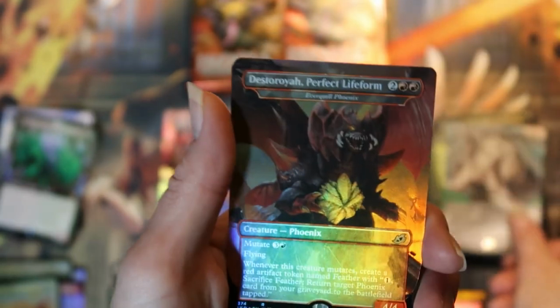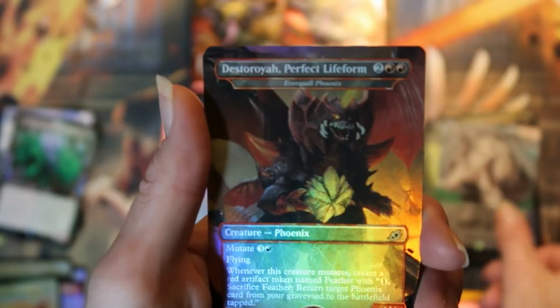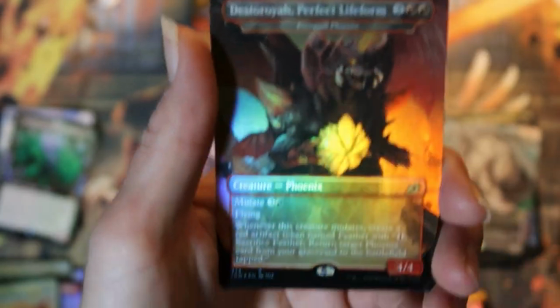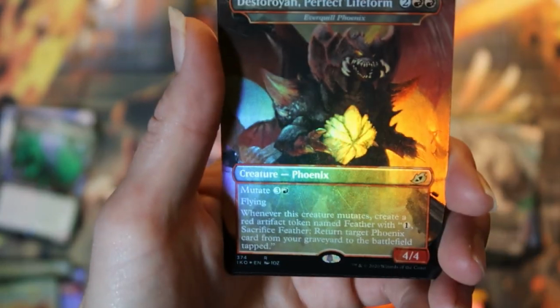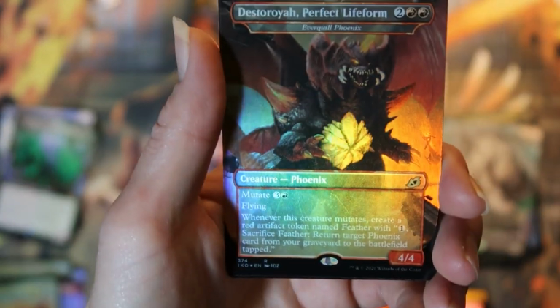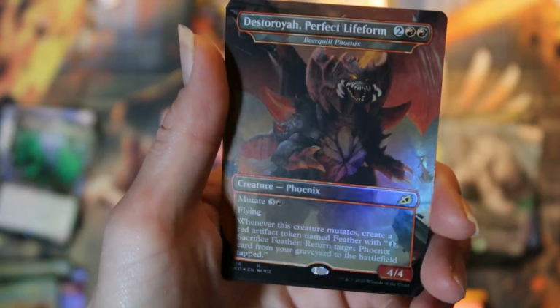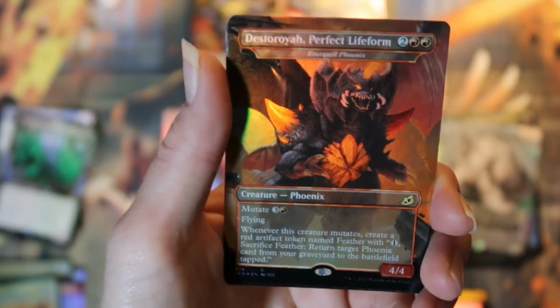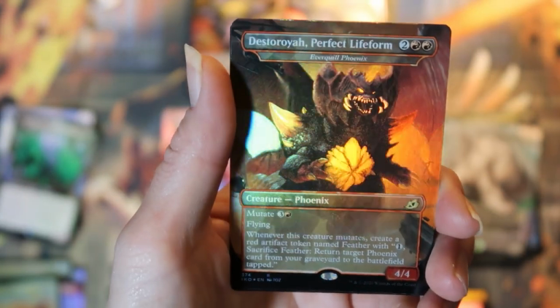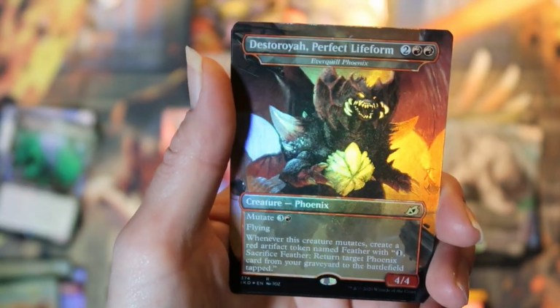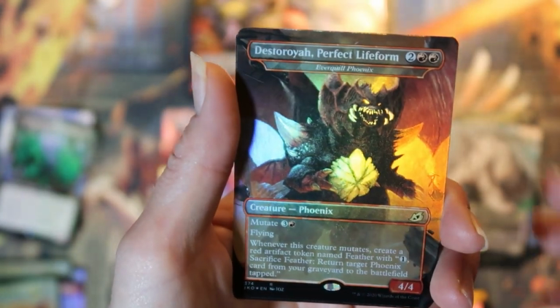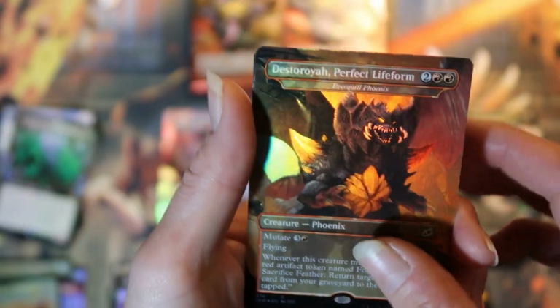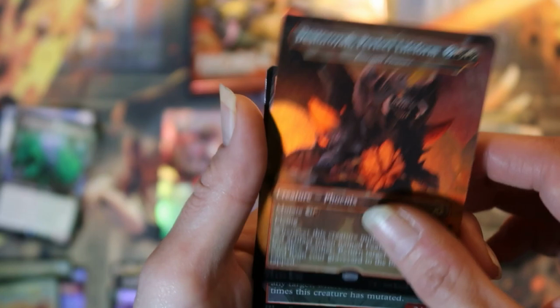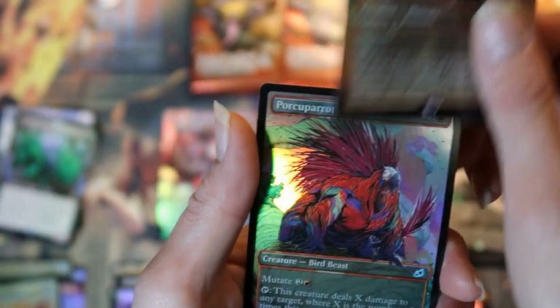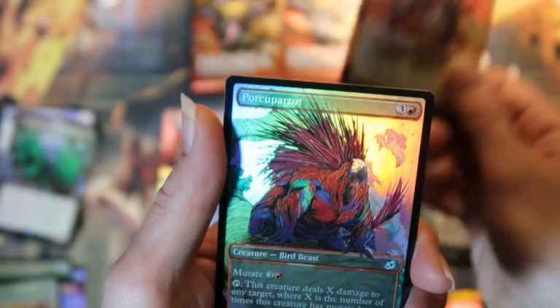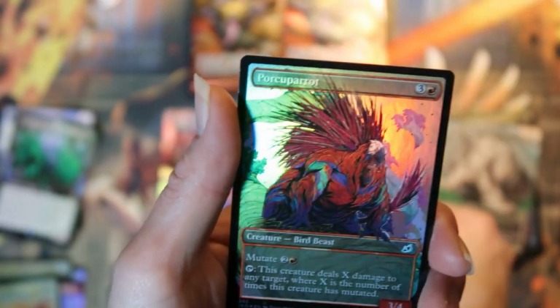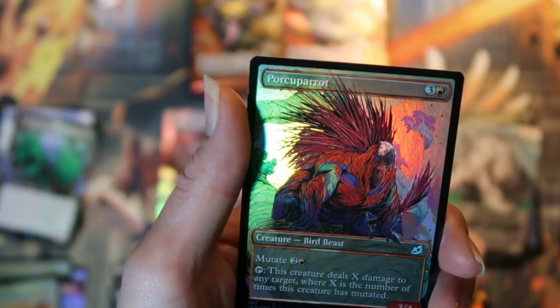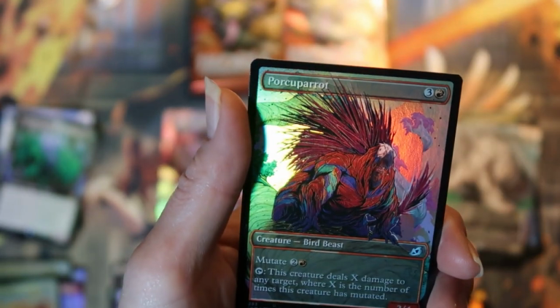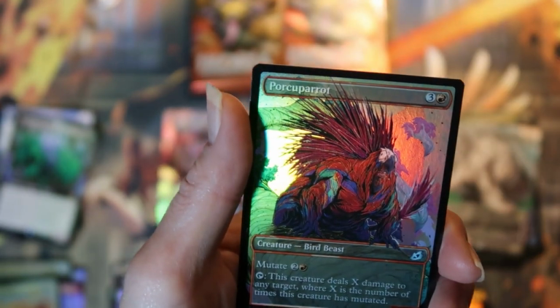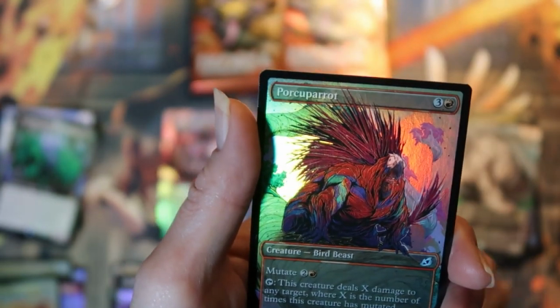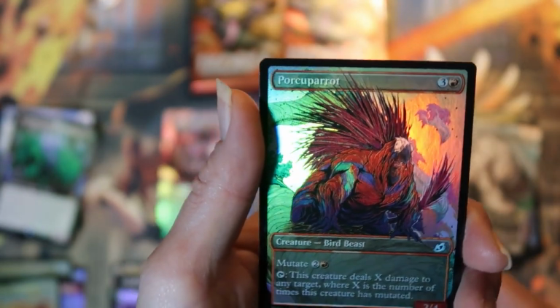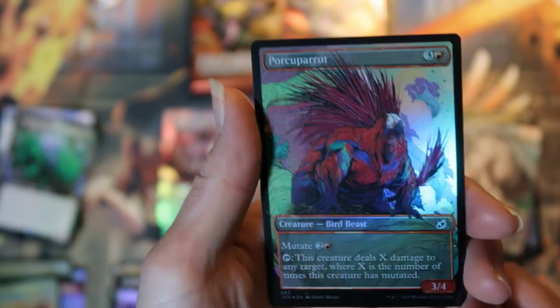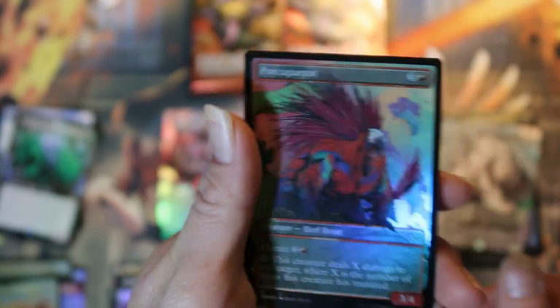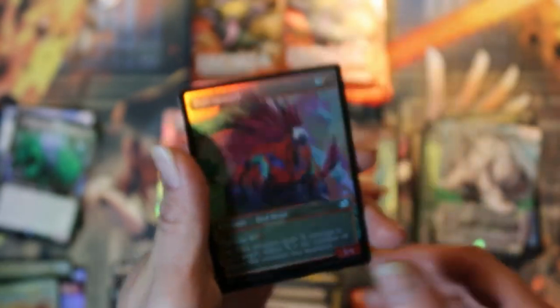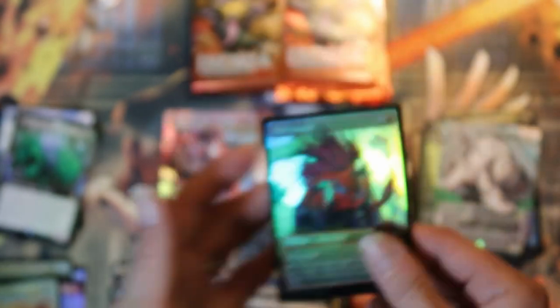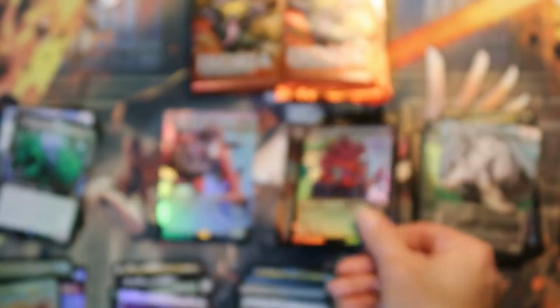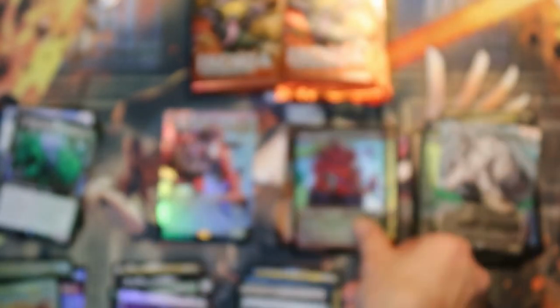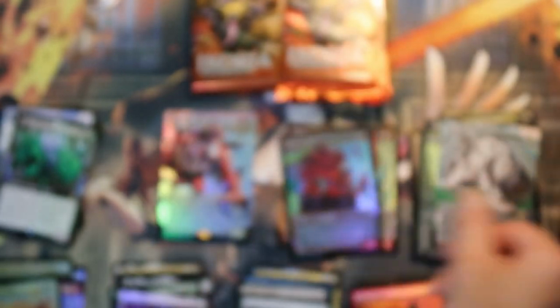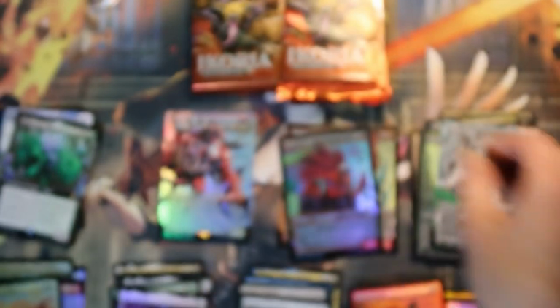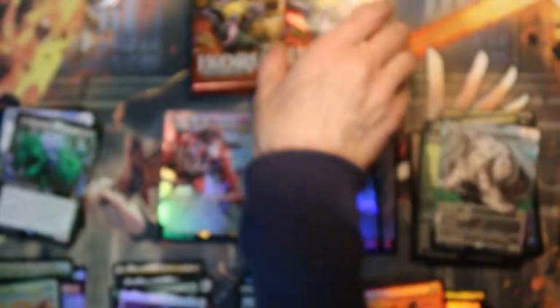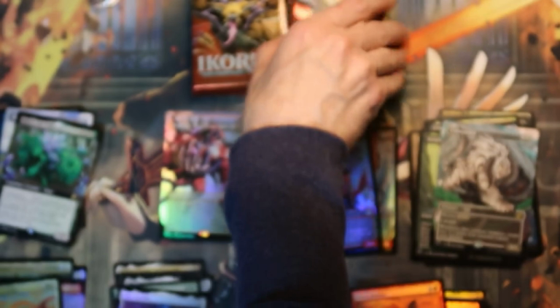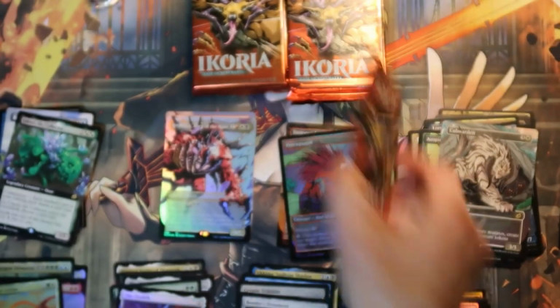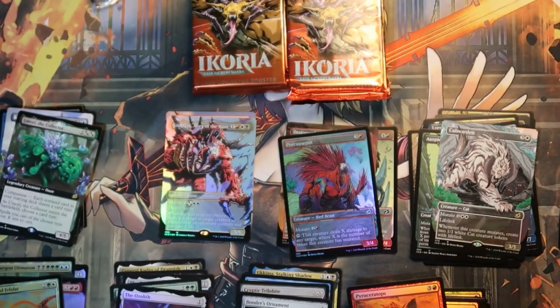And a foil destroyer perfect life form, and a foil porcuparrot. Not the best bang but not bad.